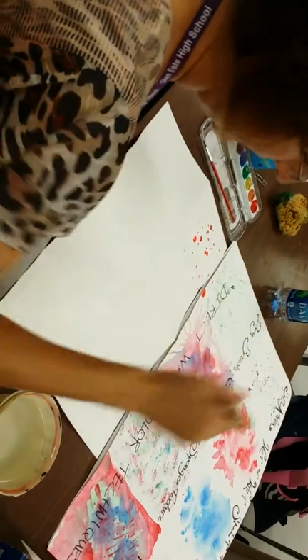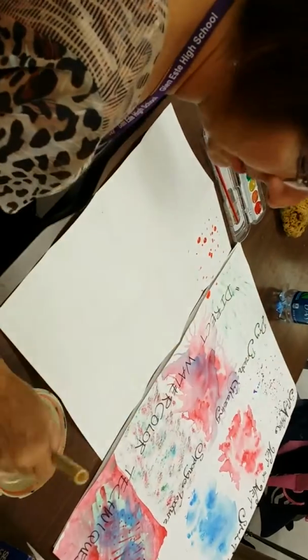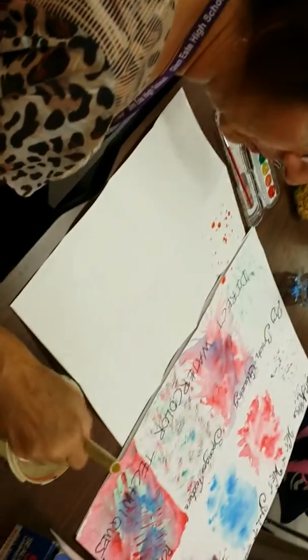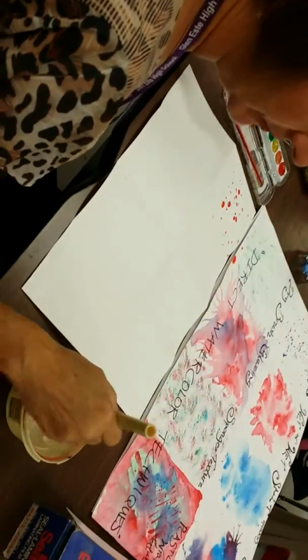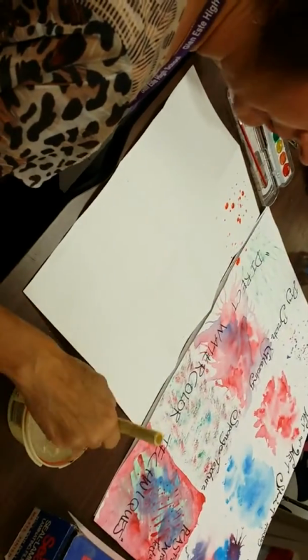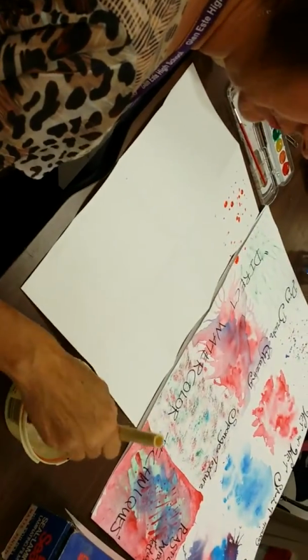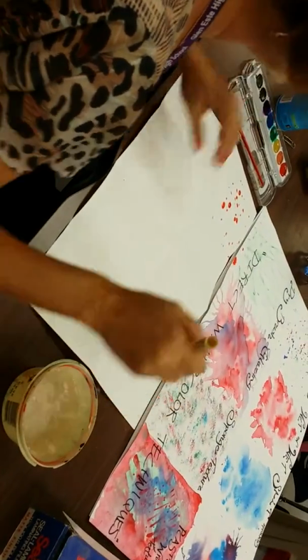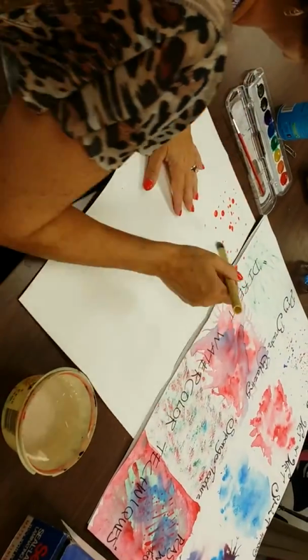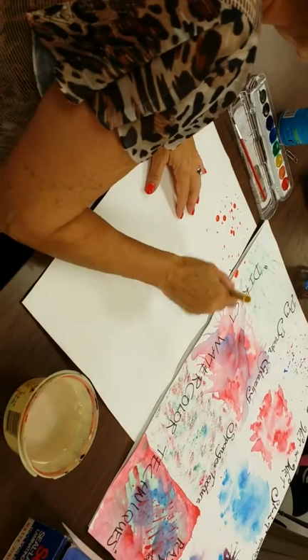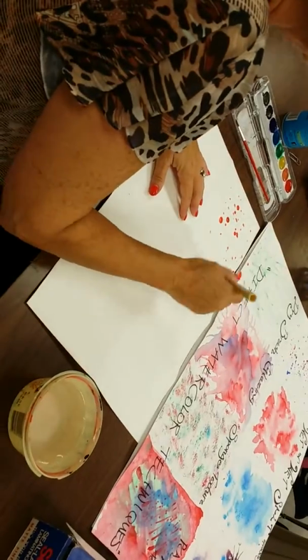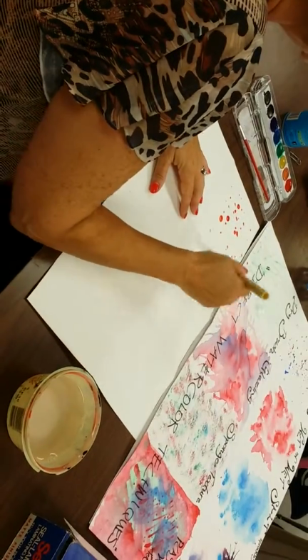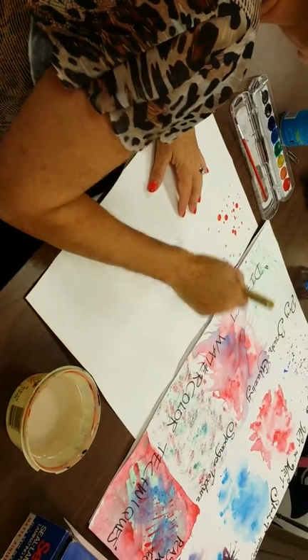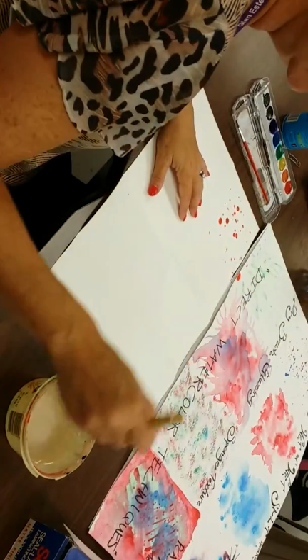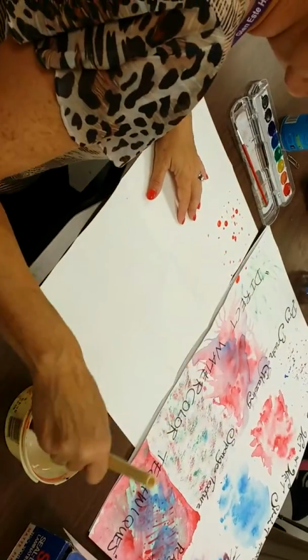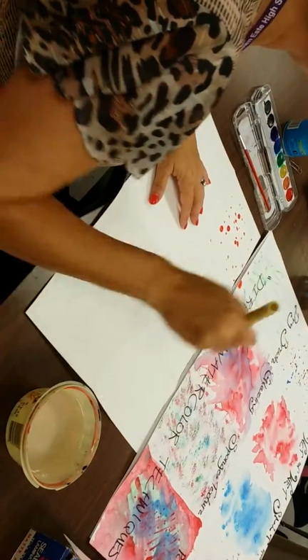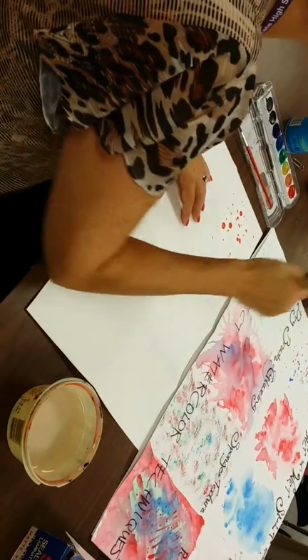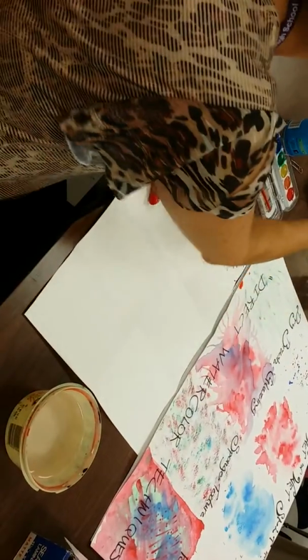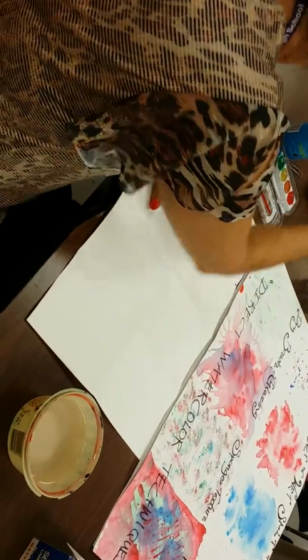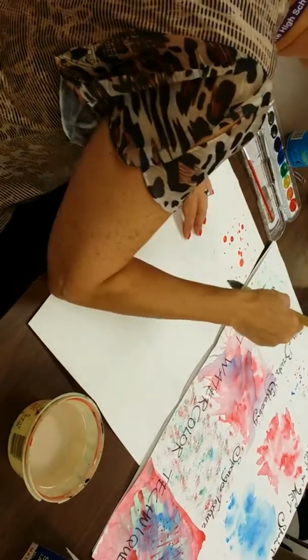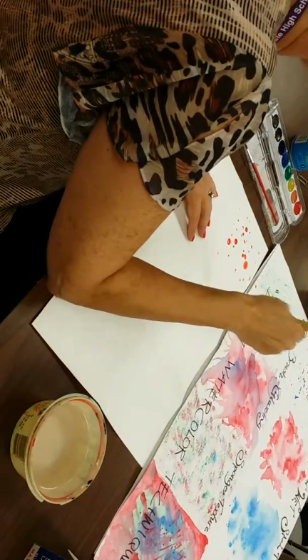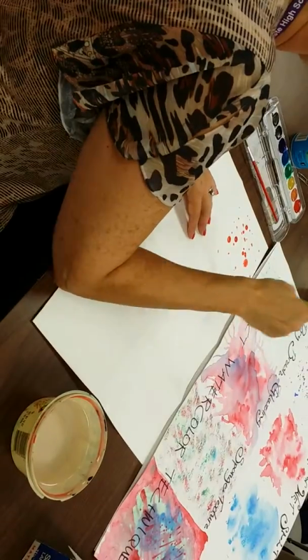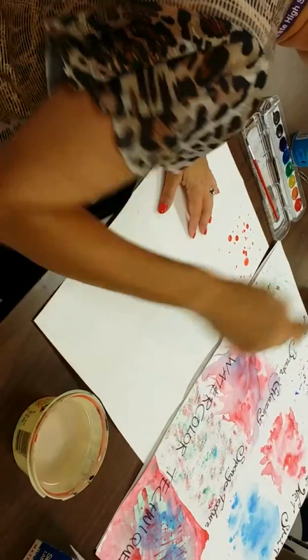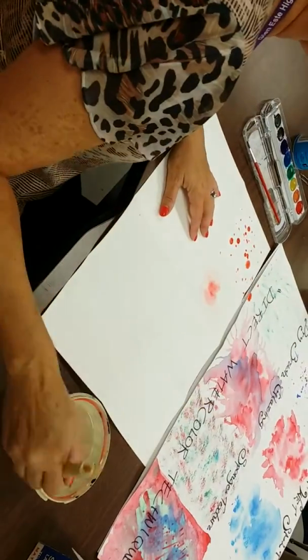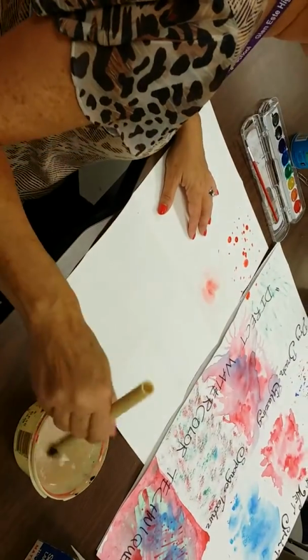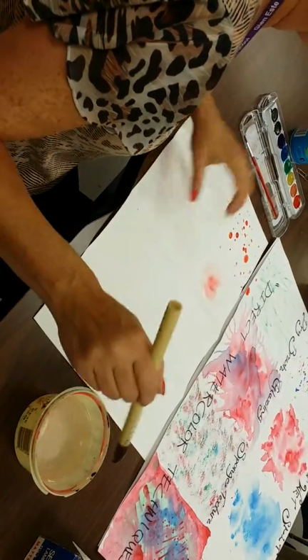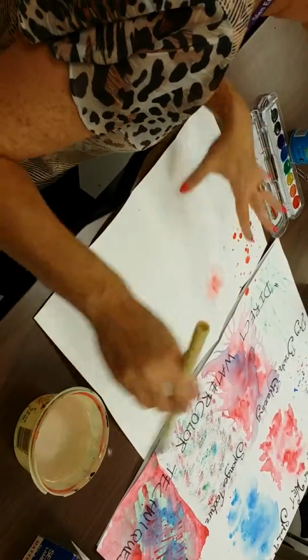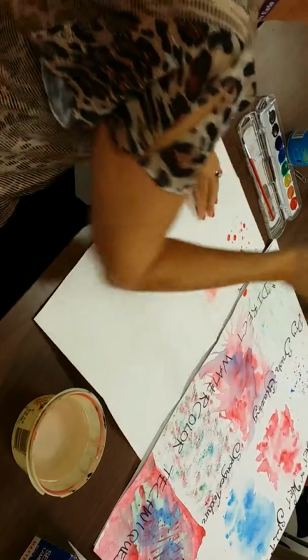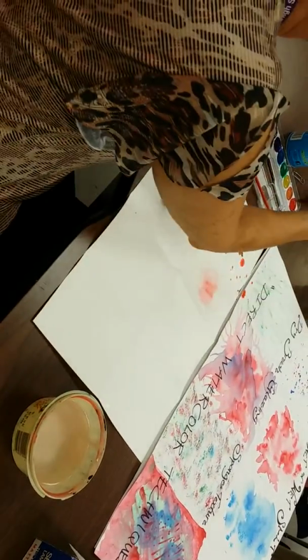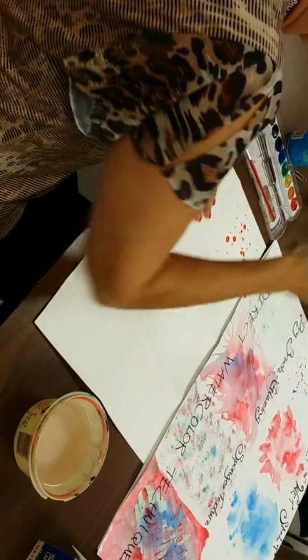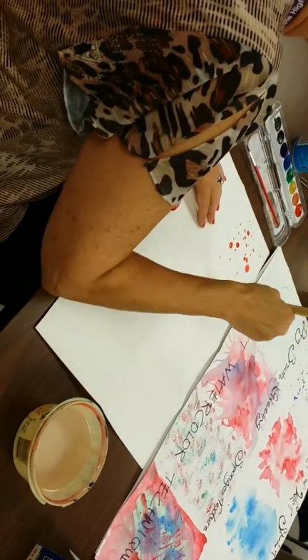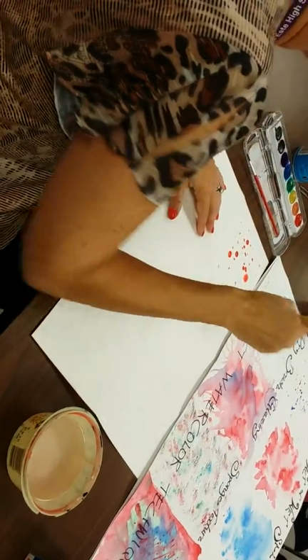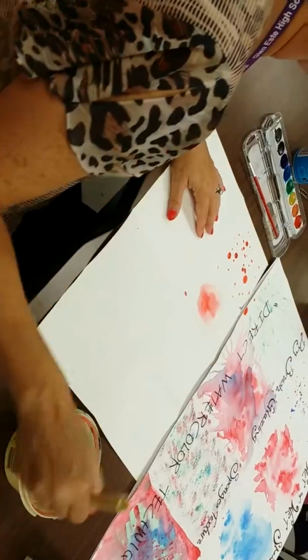The next is wet on wet. First thing you do is make a water puddle with the wet on wet. Then you dip the paint into it and let it move around. It clouds out and spreads out almost like tie dye in a way. That's wet on wet.